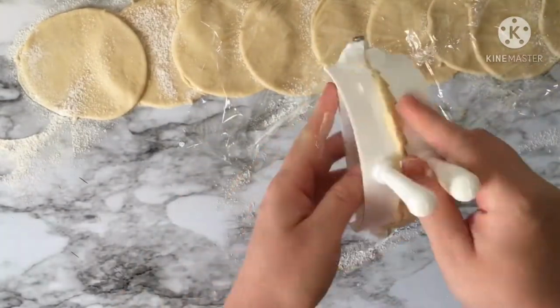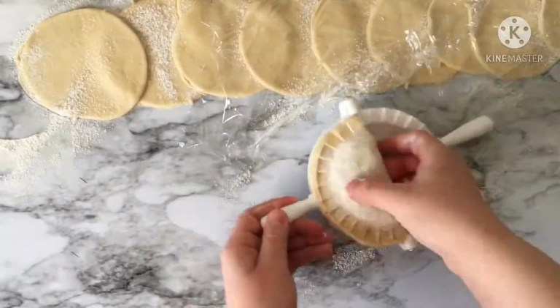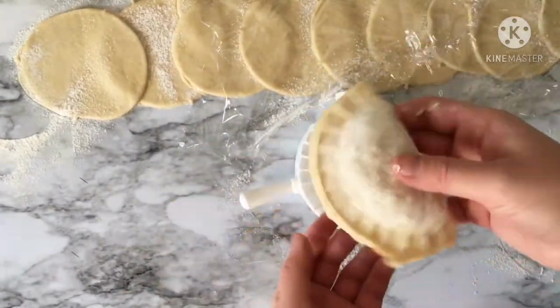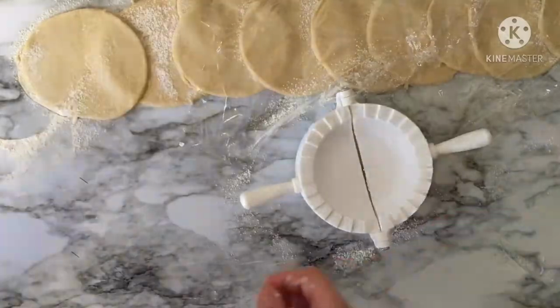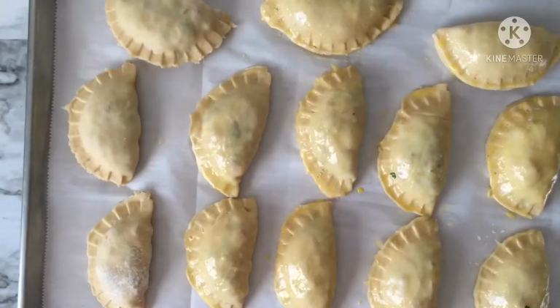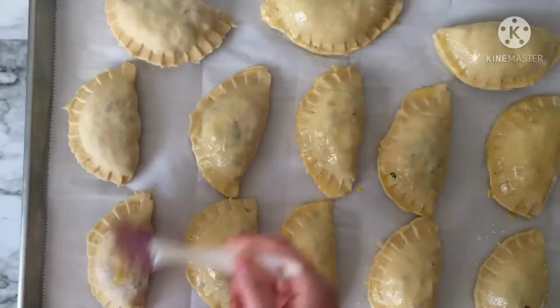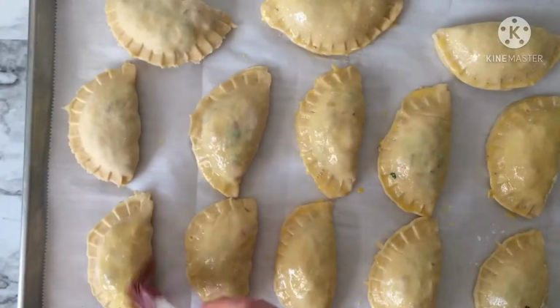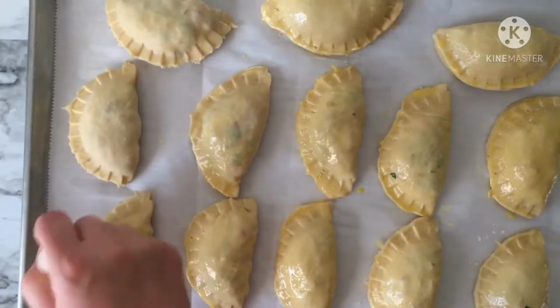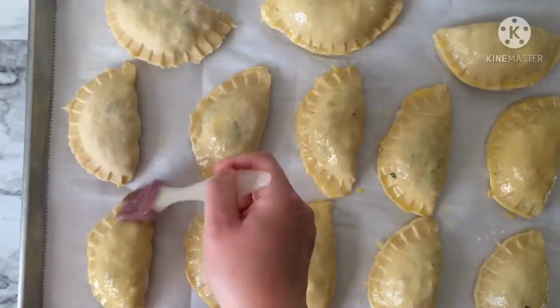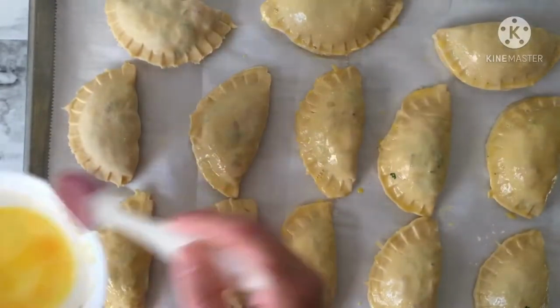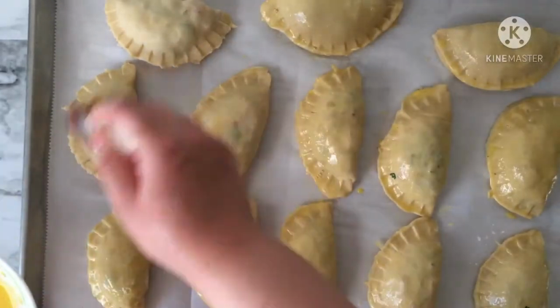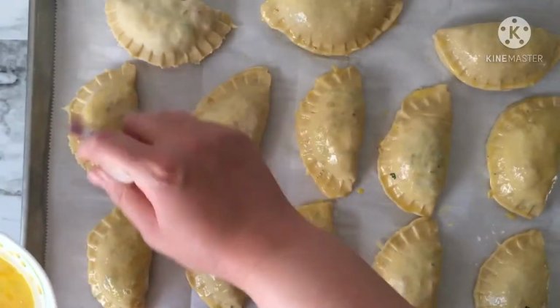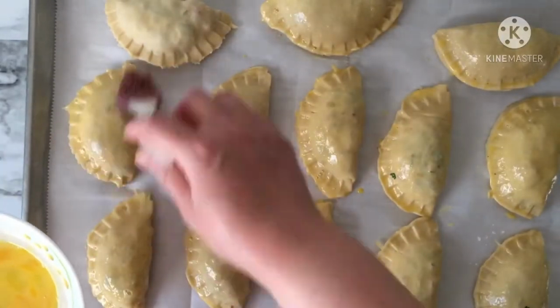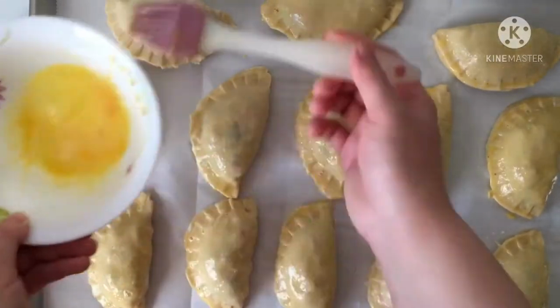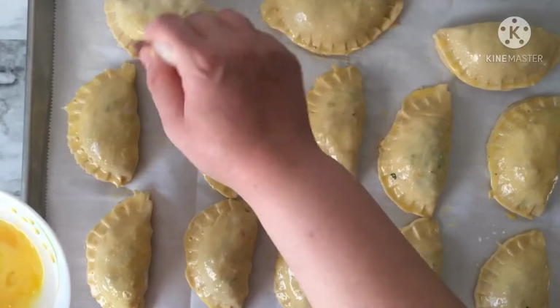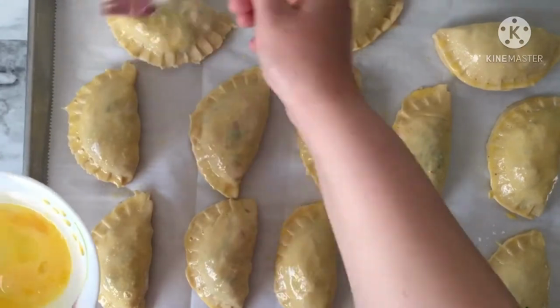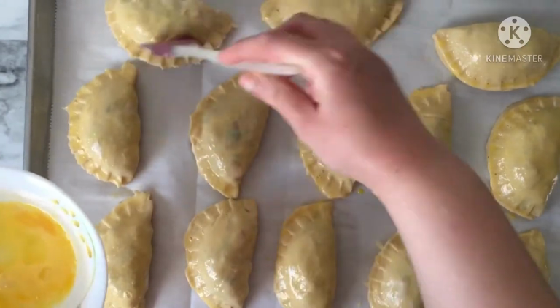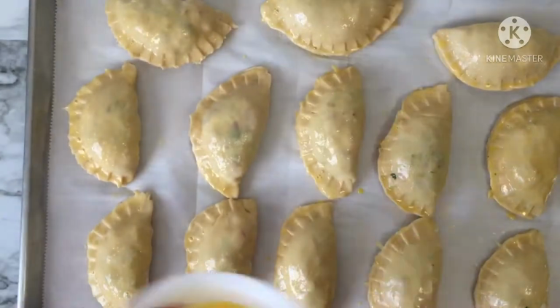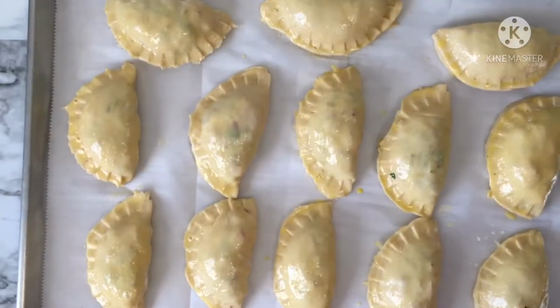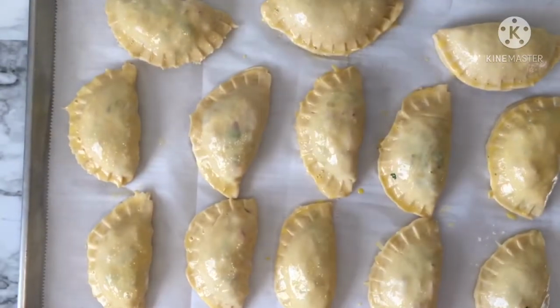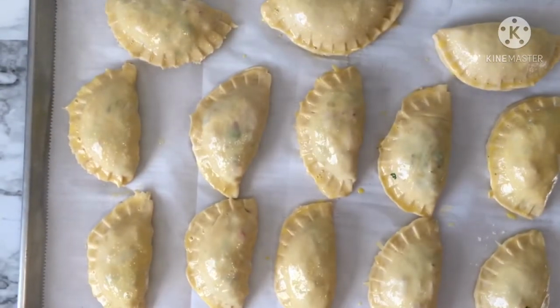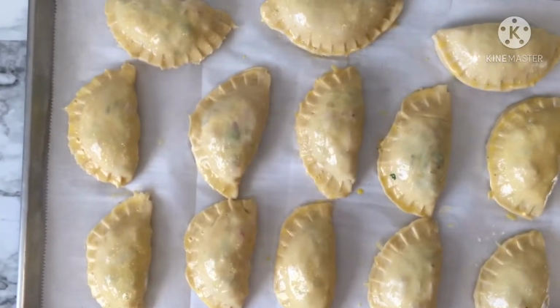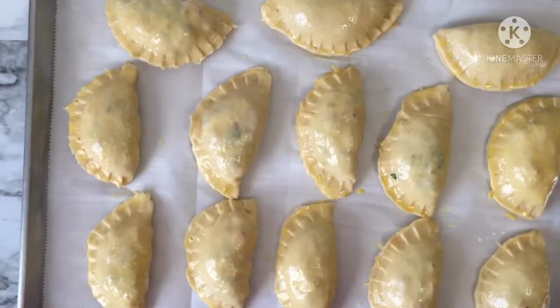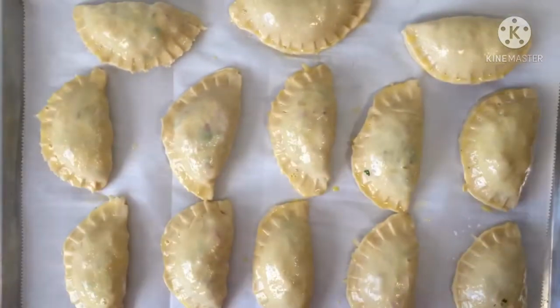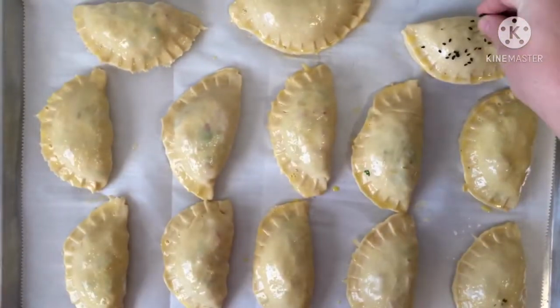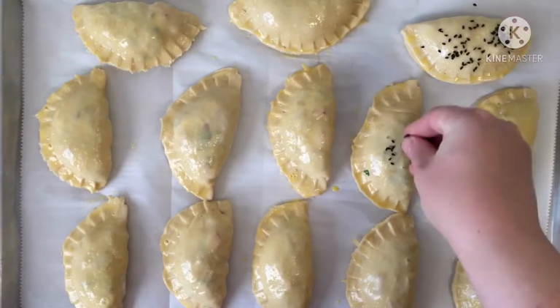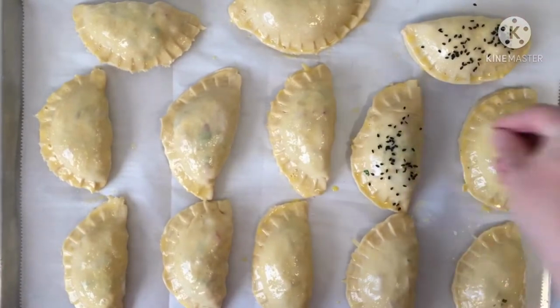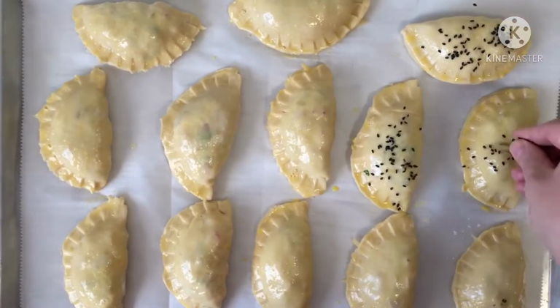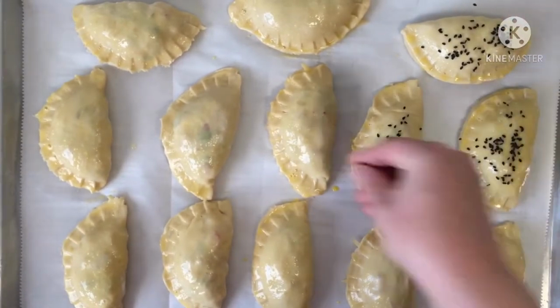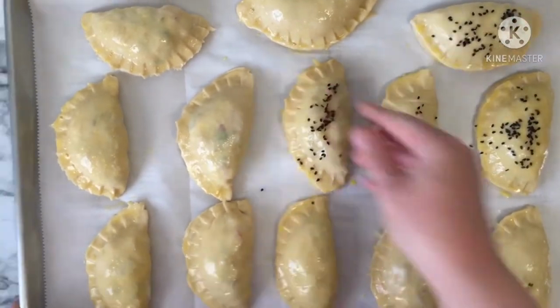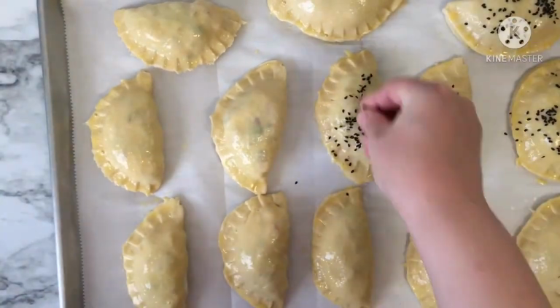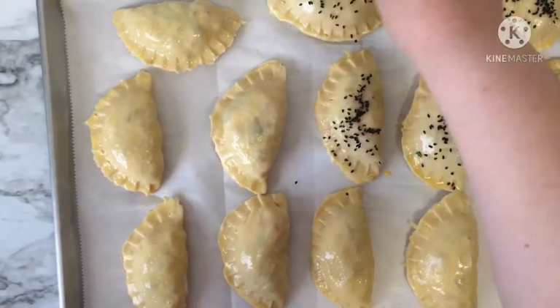When you have finished the quantity you need, brush your burek with egg yolk, sprinkle some black seeds, and bake for about 15 to 20 minutes at 350°F until the color of the burek becomes golden brown.